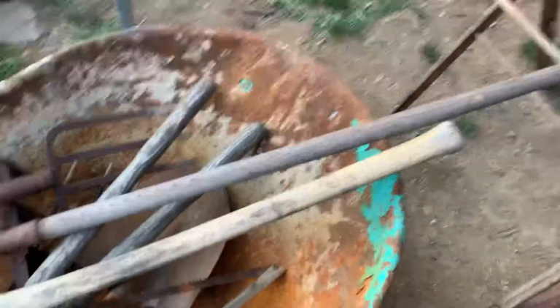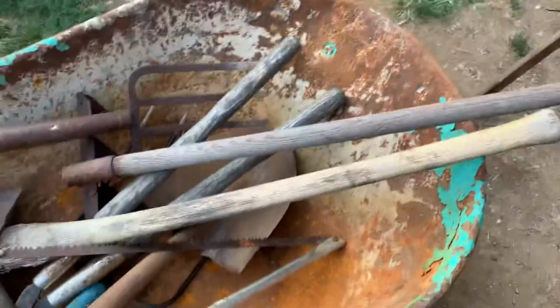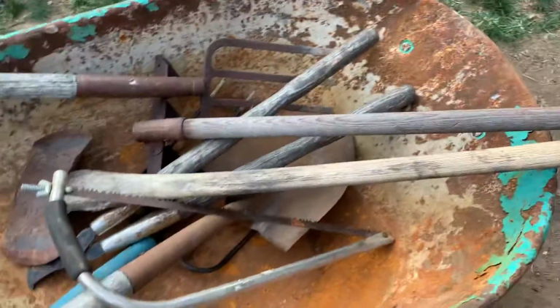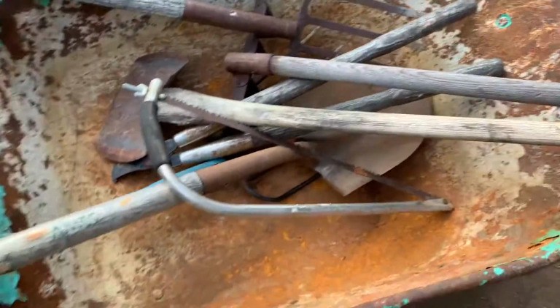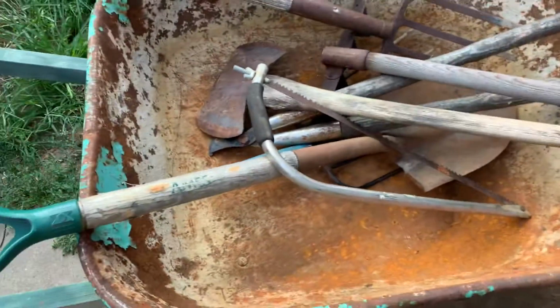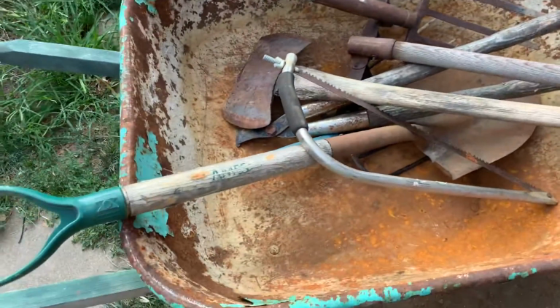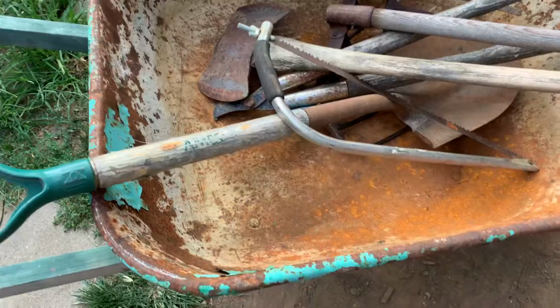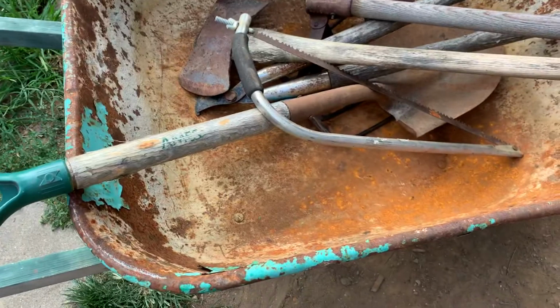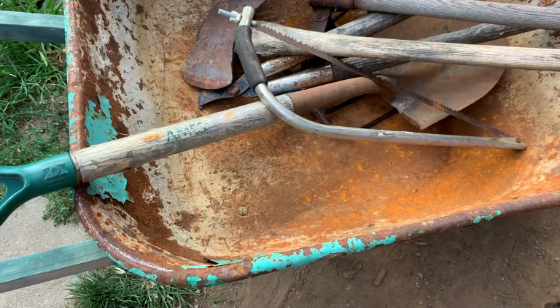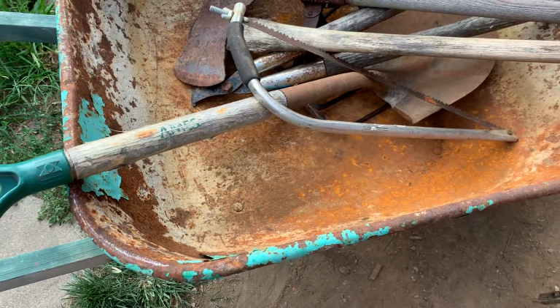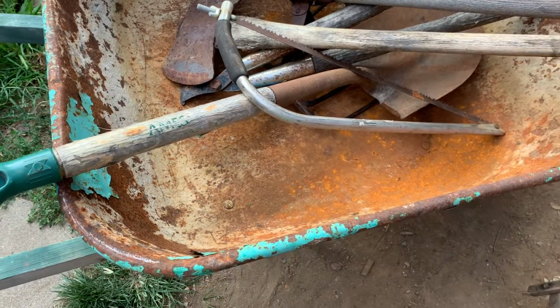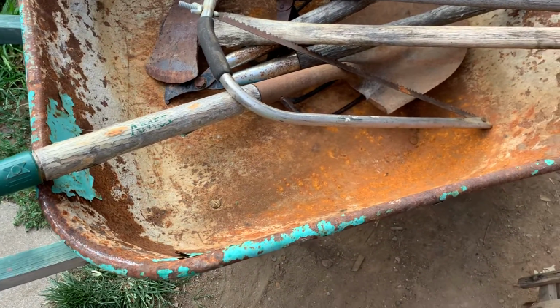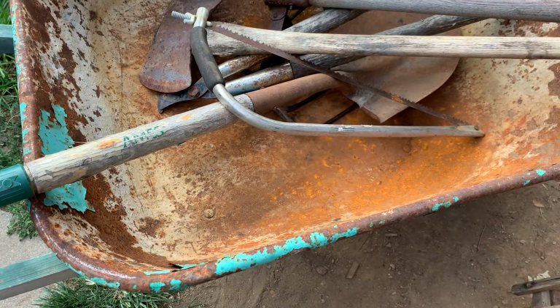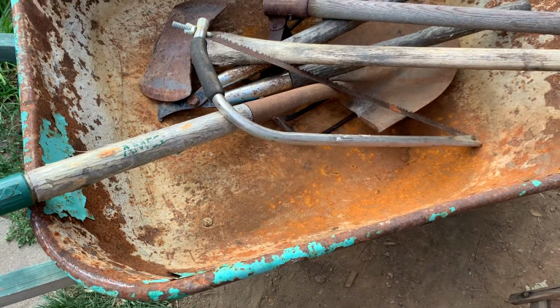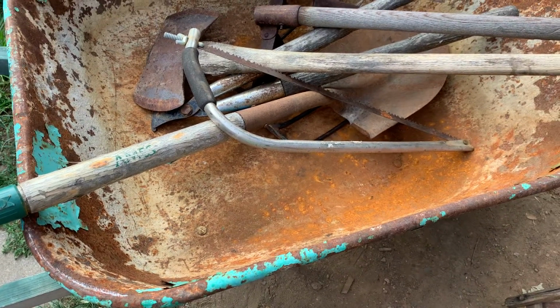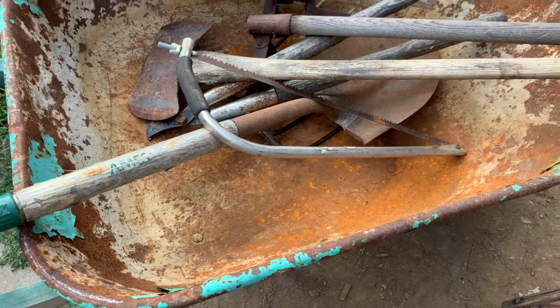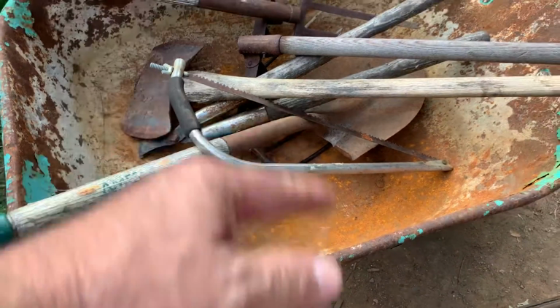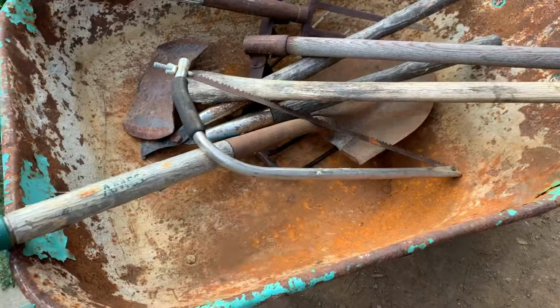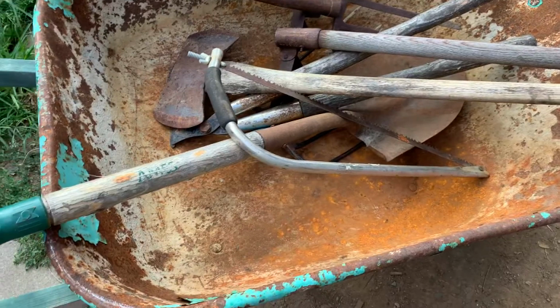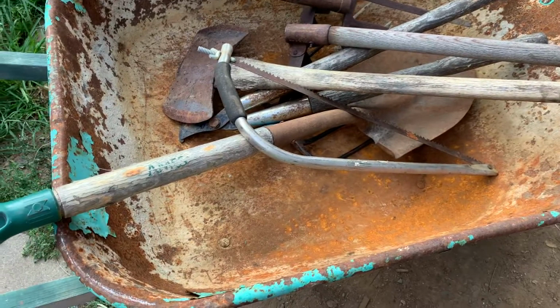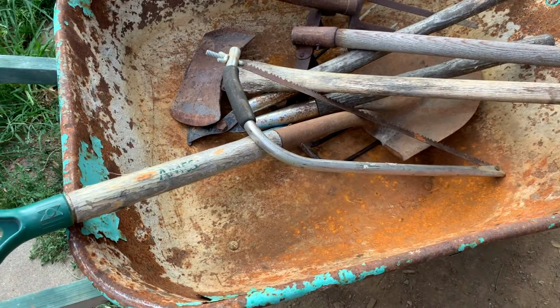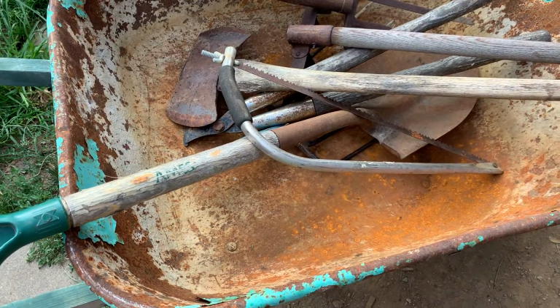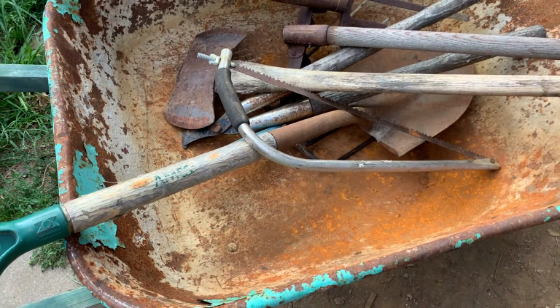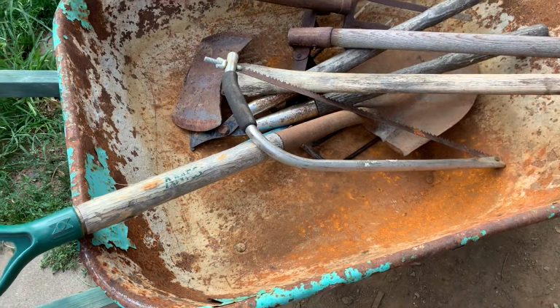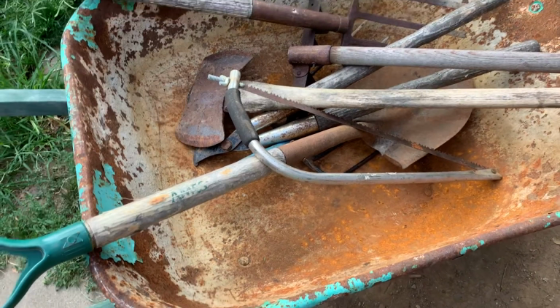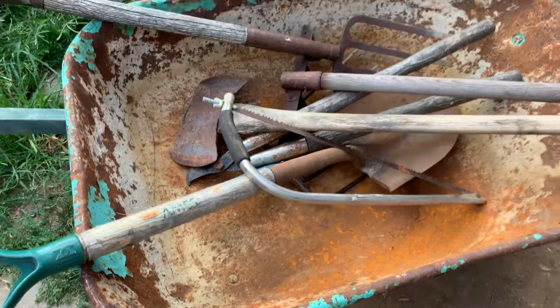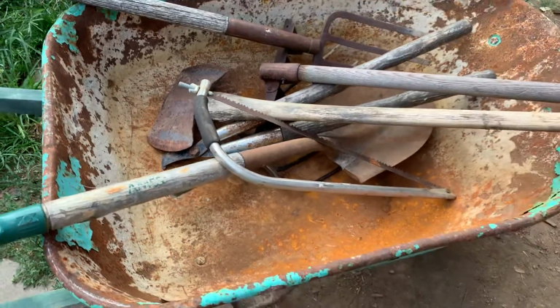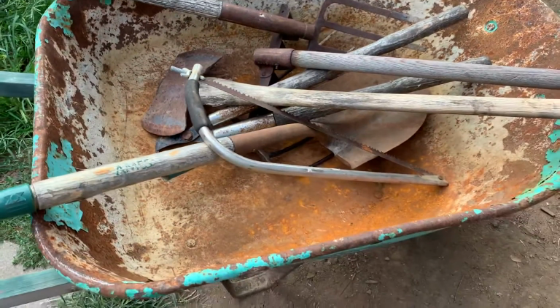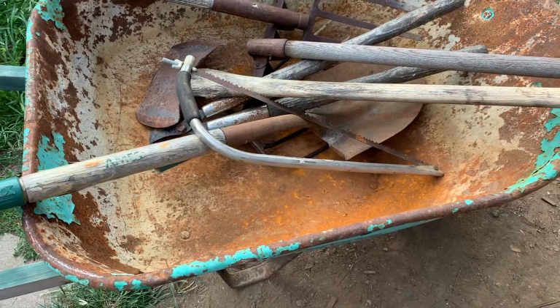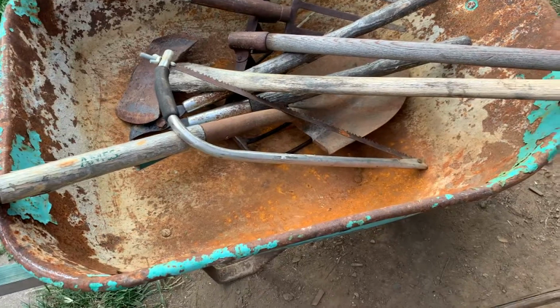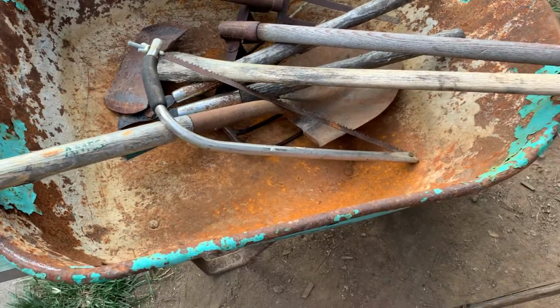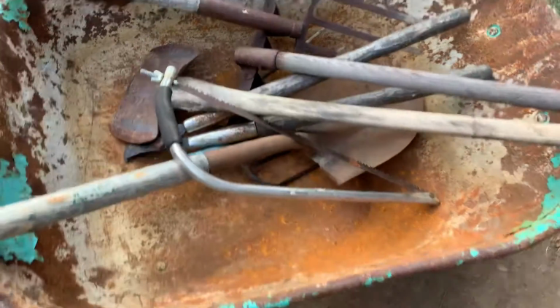We got this wheelbarrow. I'll take that over to my mother's and coat the inside with some of that rust-proof paint, then use it for hauling in her firewood.